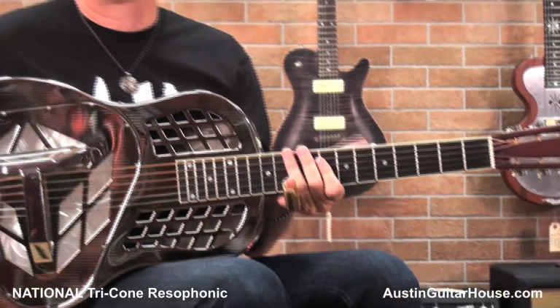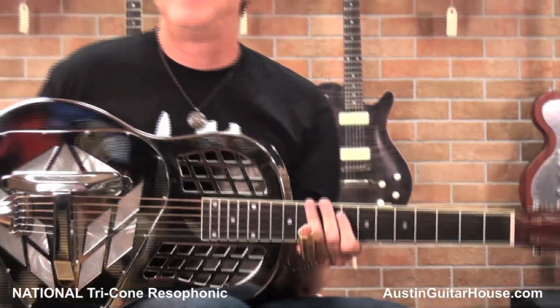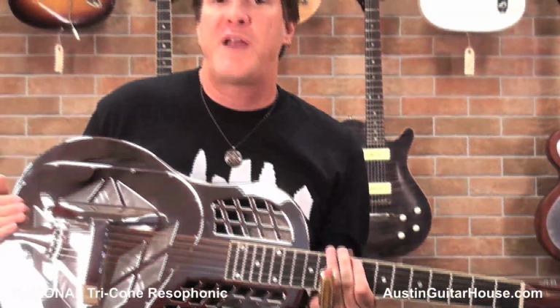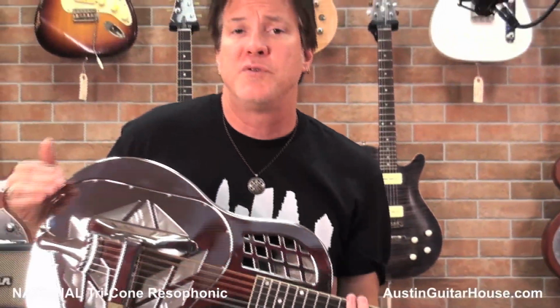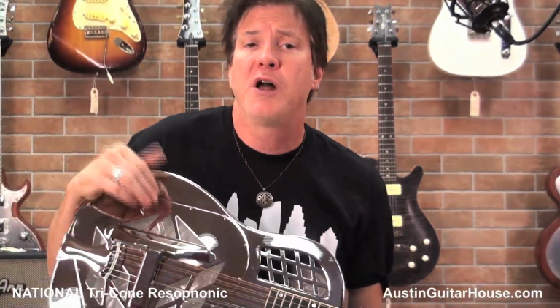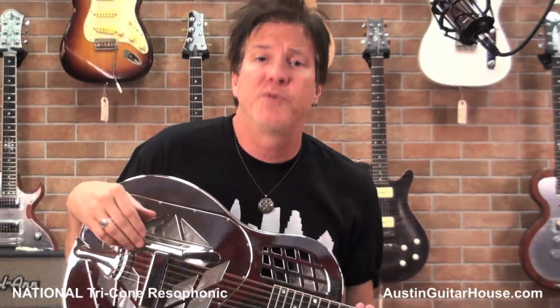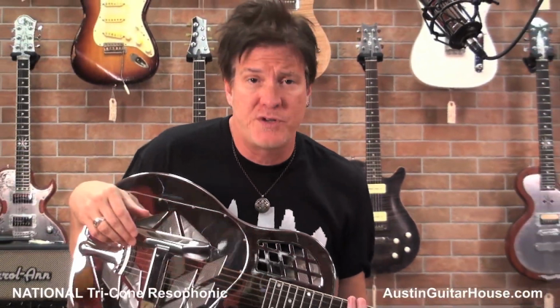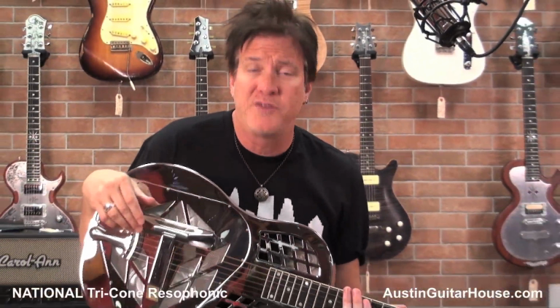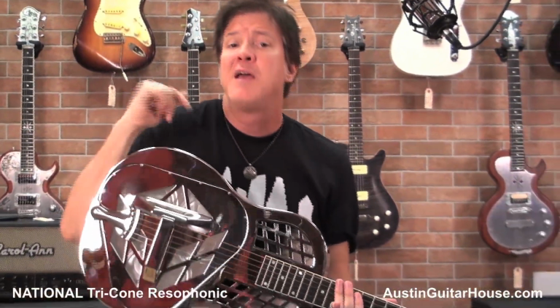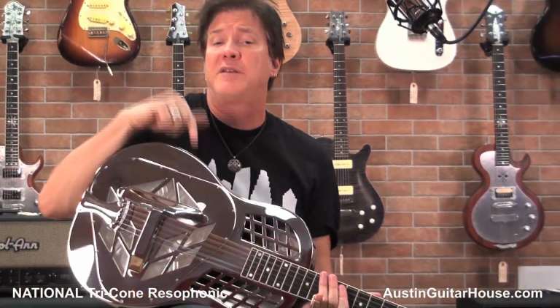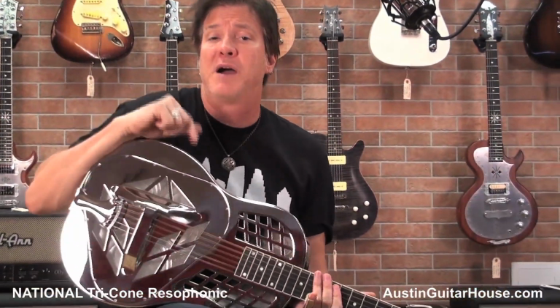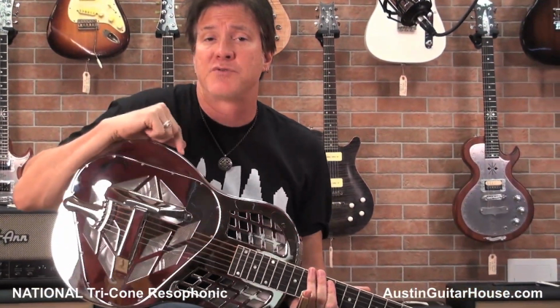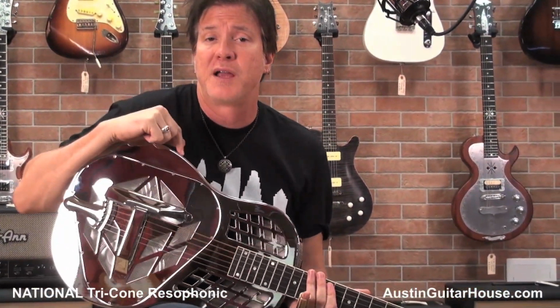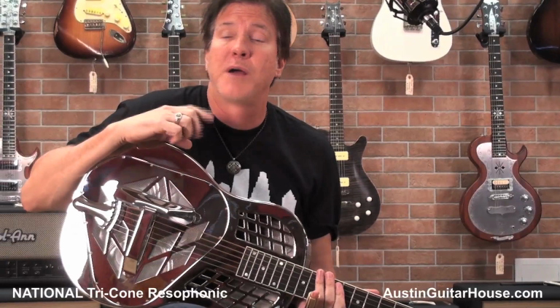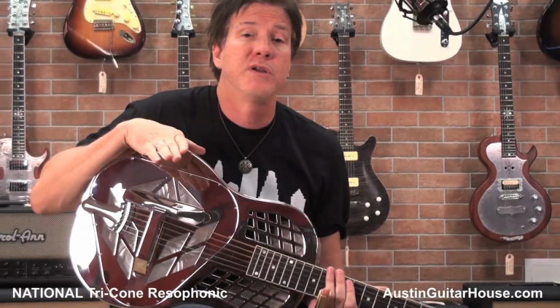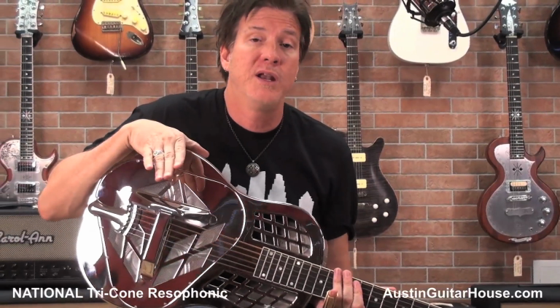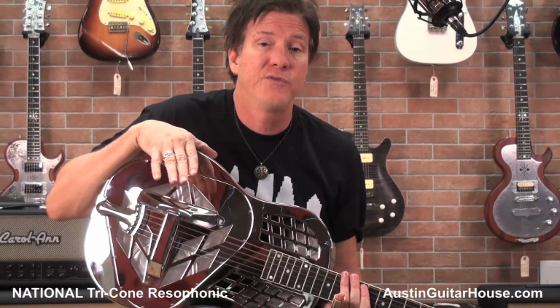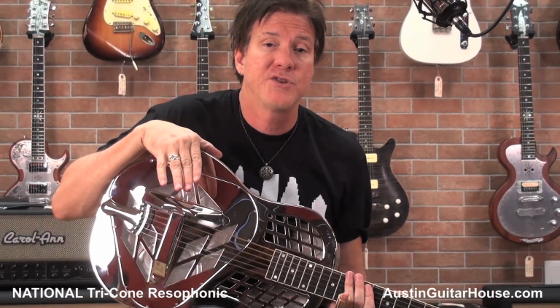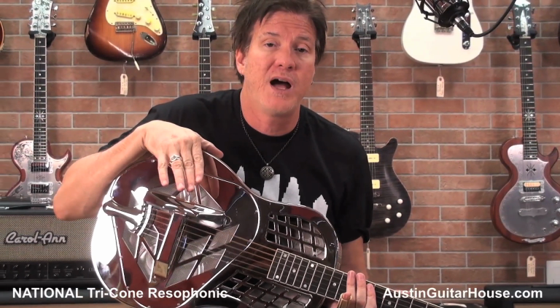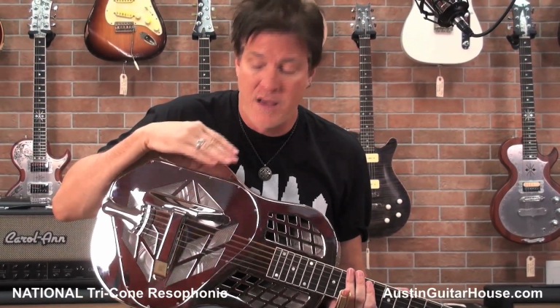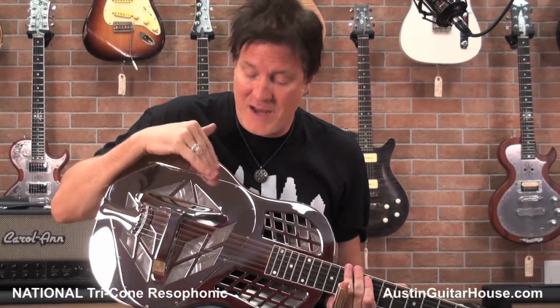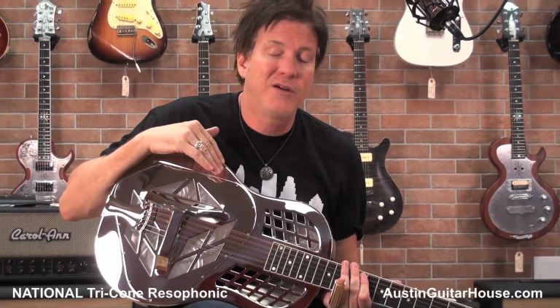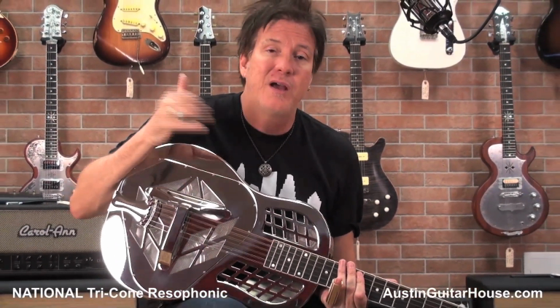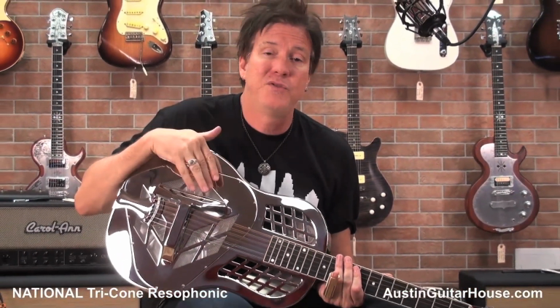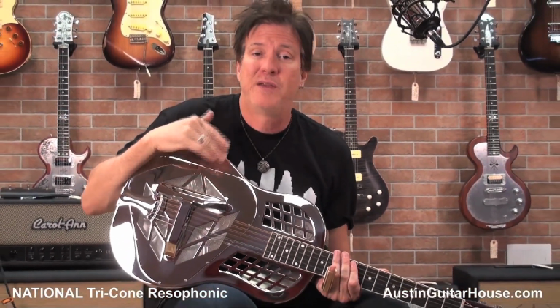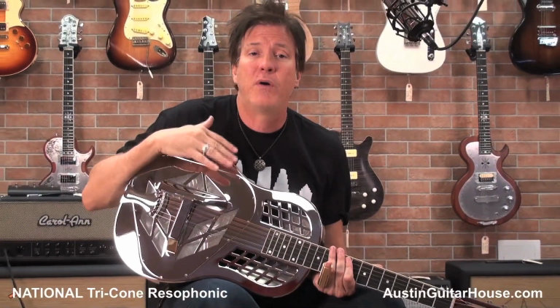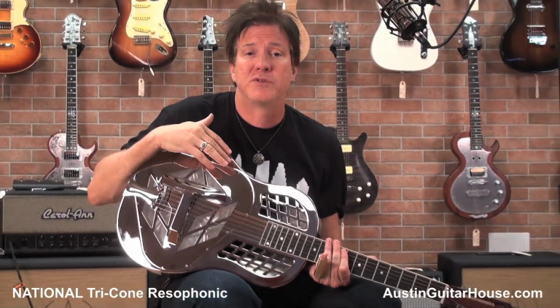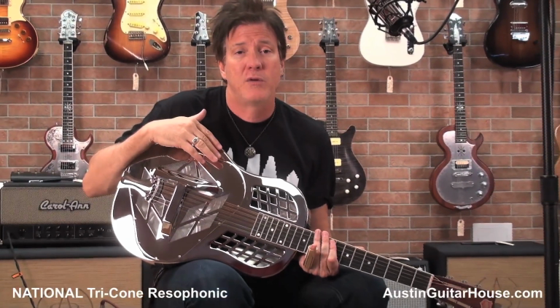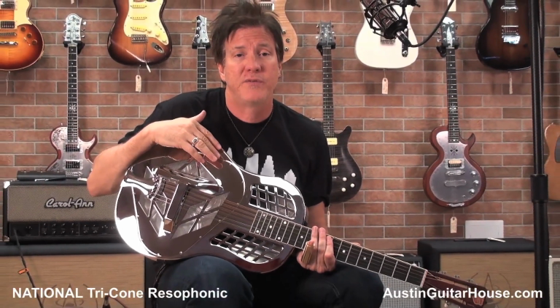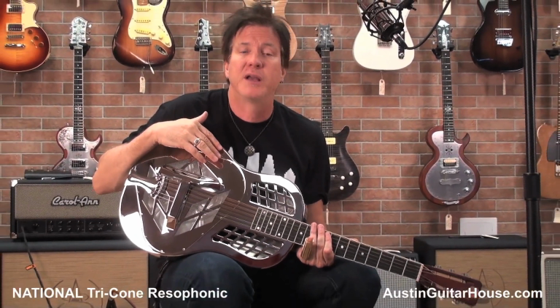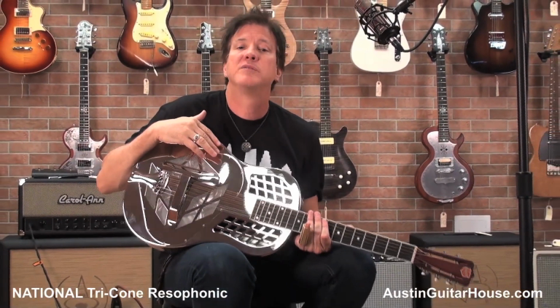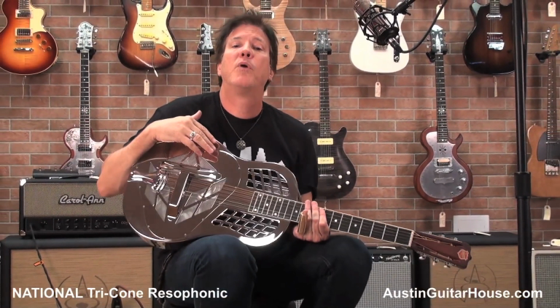Oz is a dealer for National, so call him up if you're interested in one and say, 'Oz, I'd like to buy that National Tricone.' Or I'm sure he can order you anything else from the National line. Amazing guitars. I'm a huge fan of these. I've always wanted to try a tricone myself, and I'm going to get one at some point.